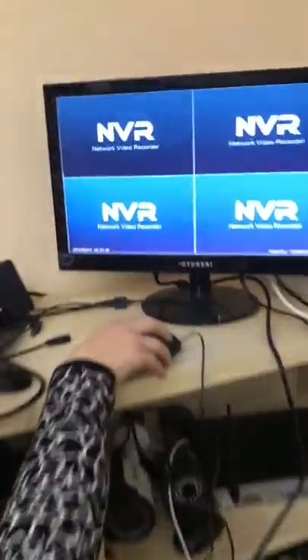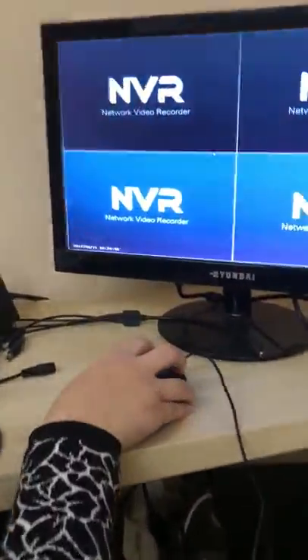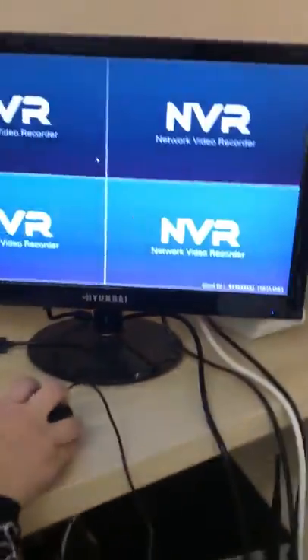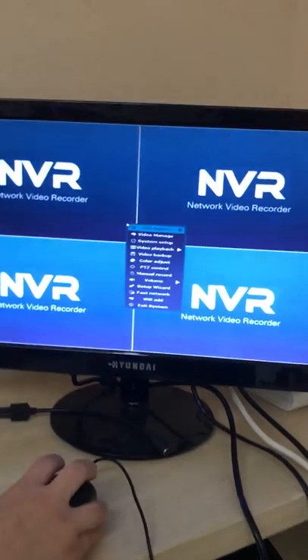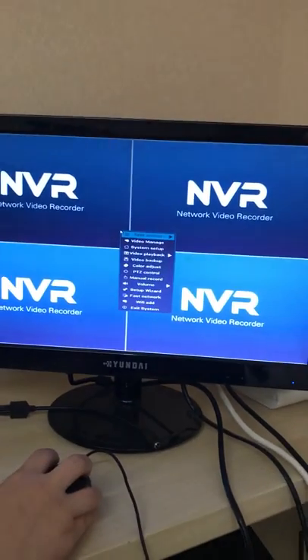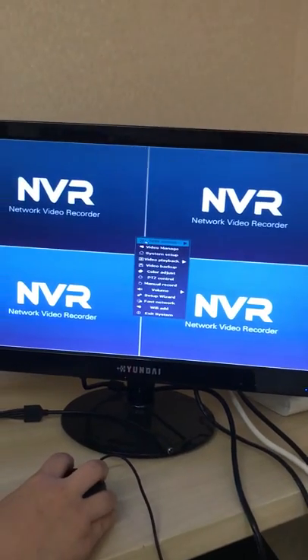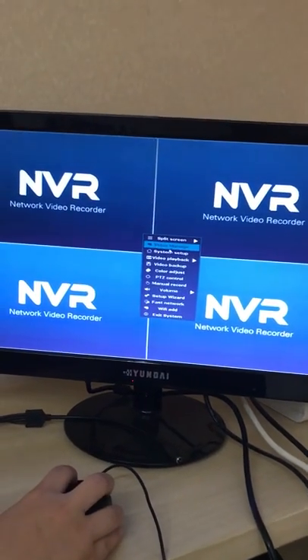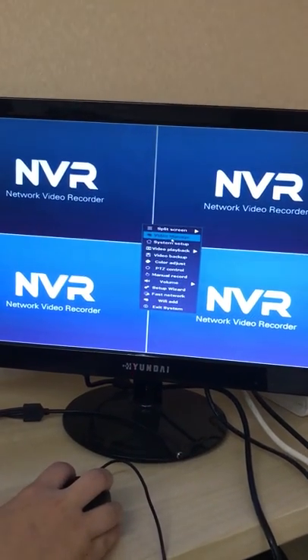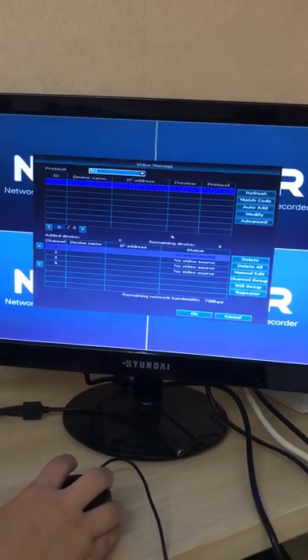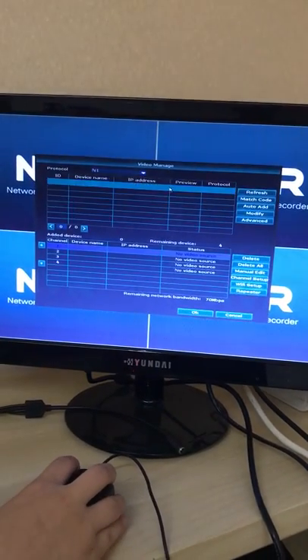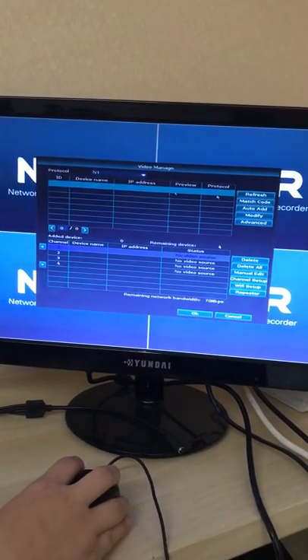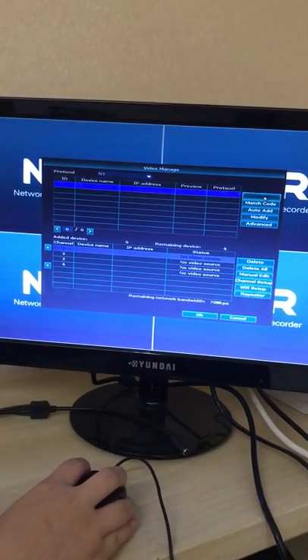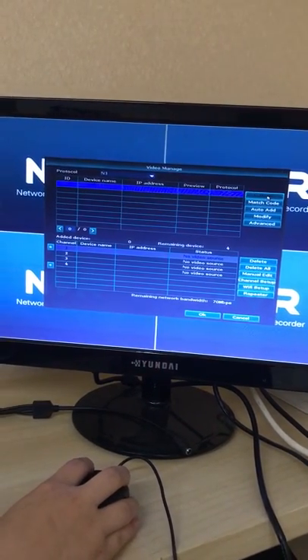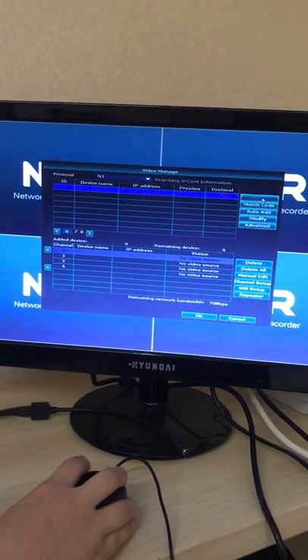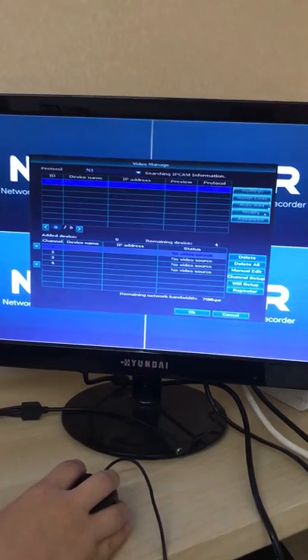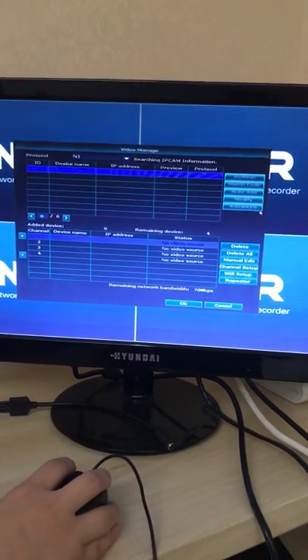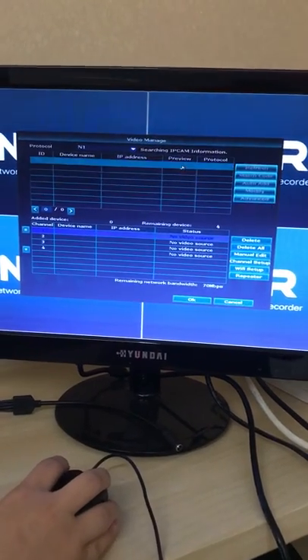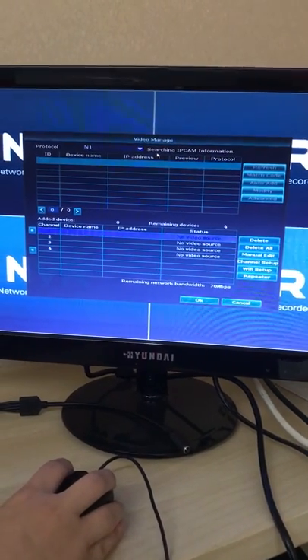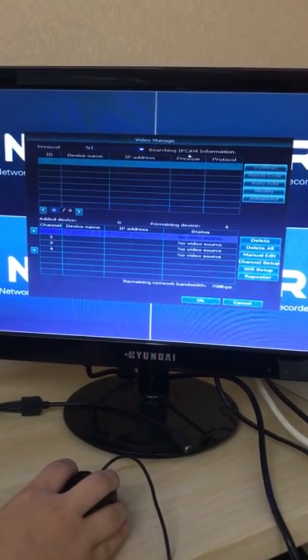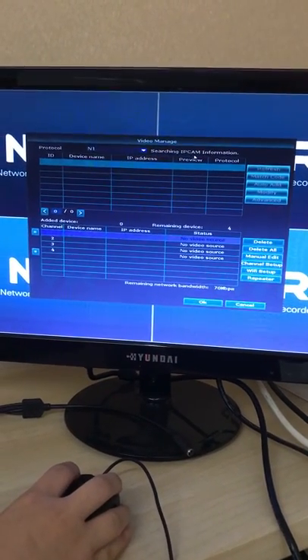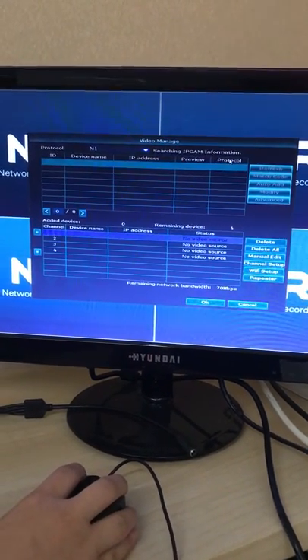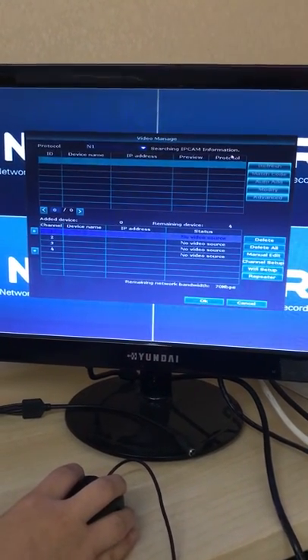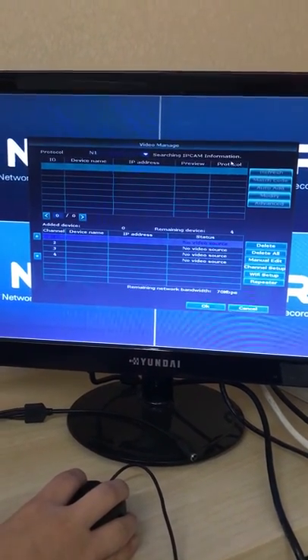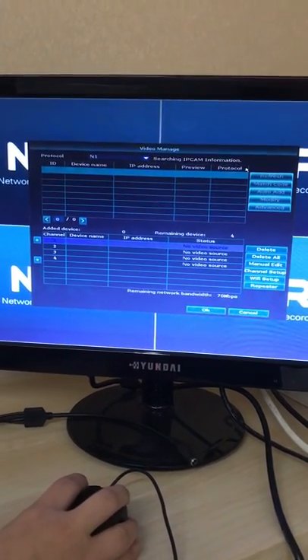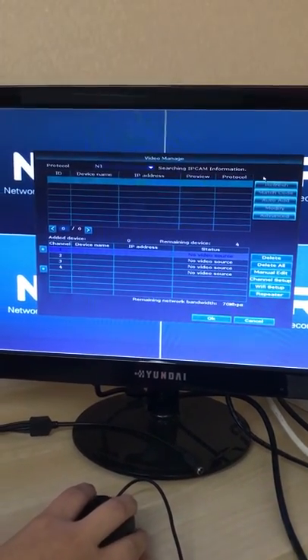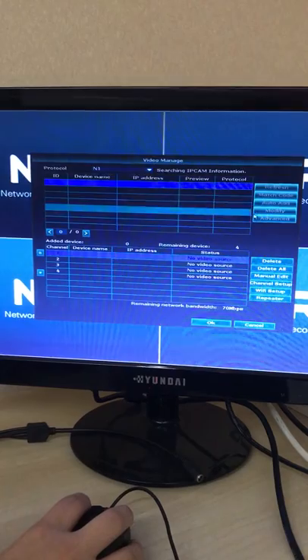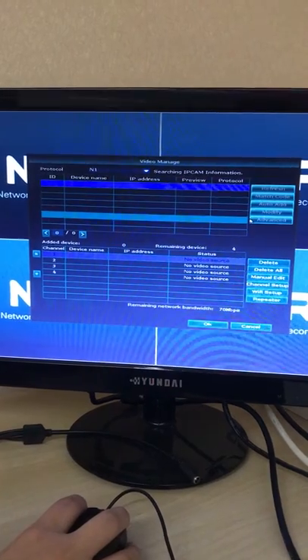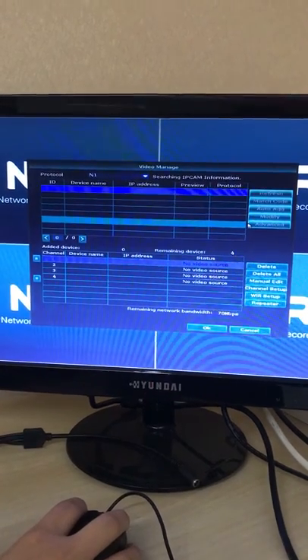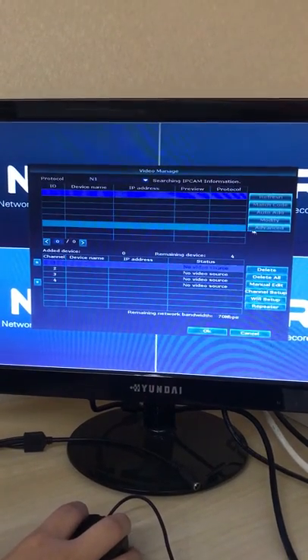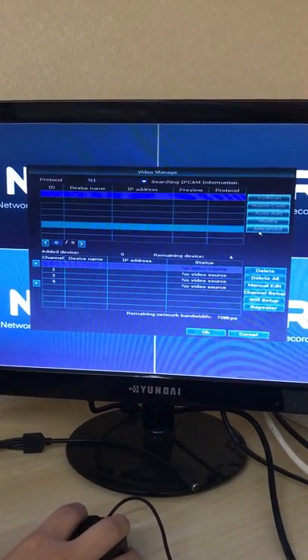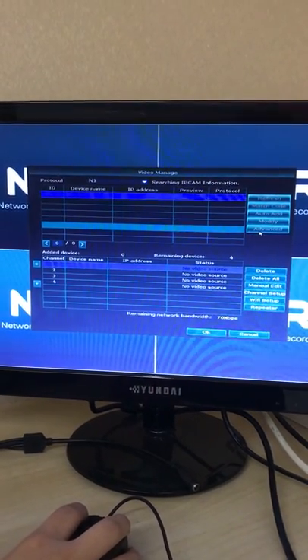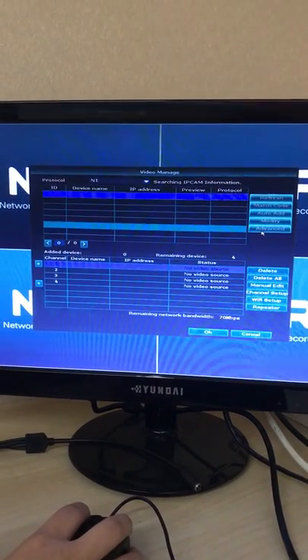Go to the menu, video manage, and now just click refresh. It will be searching for IP camera information. Please have a wait.